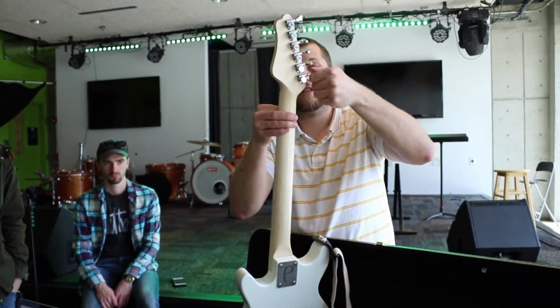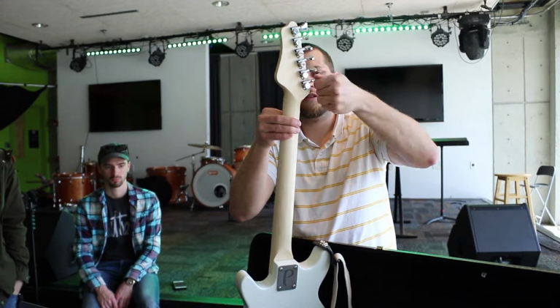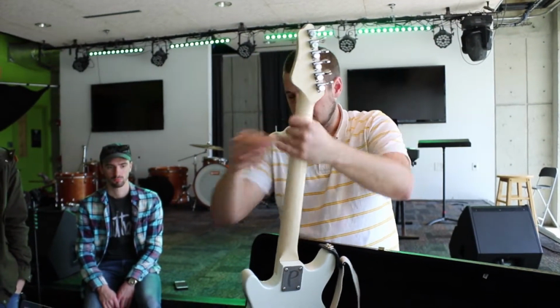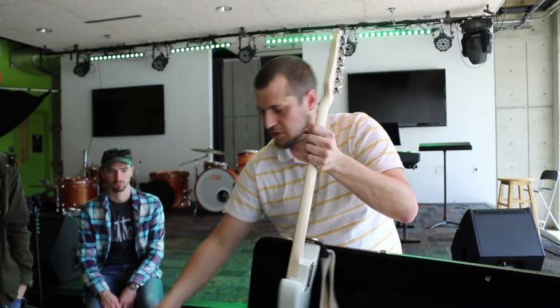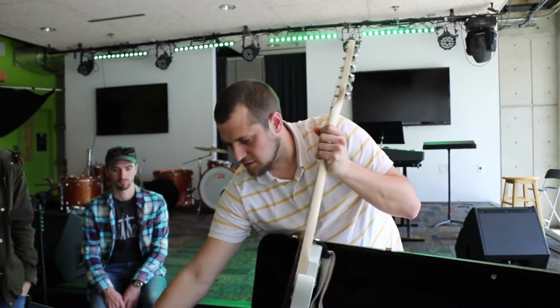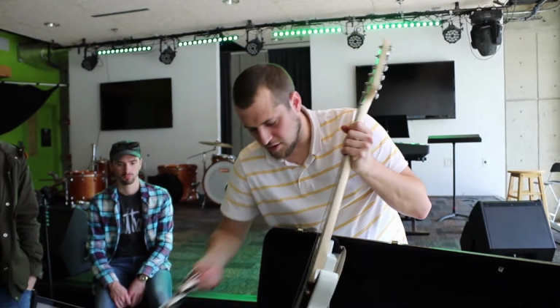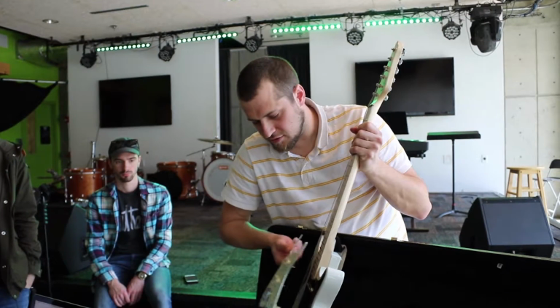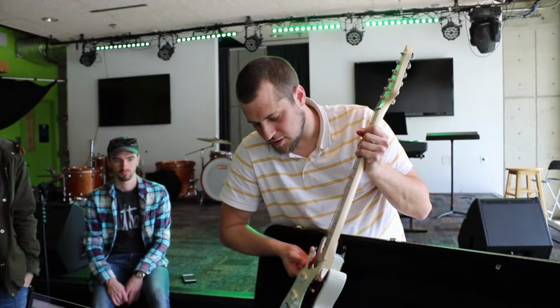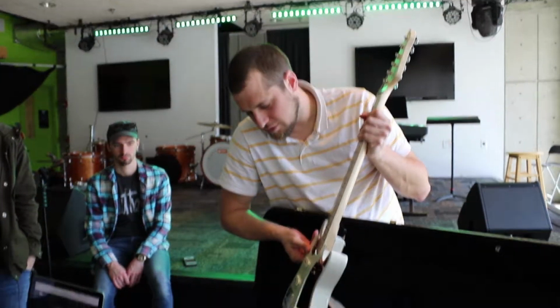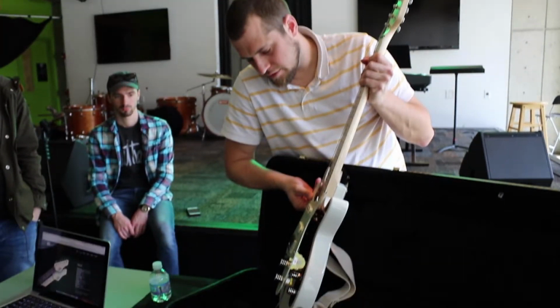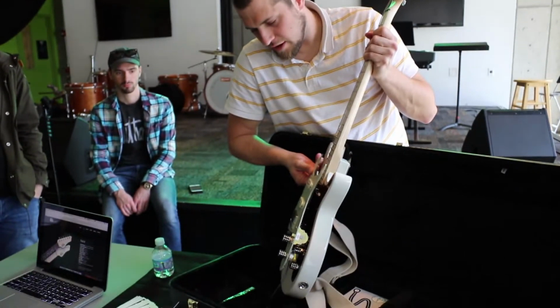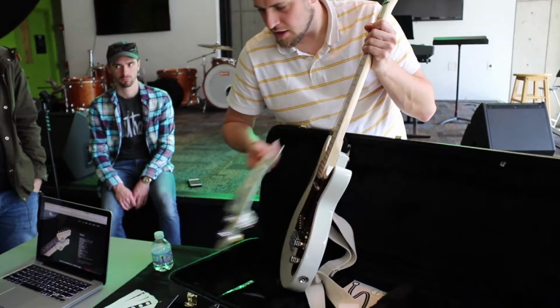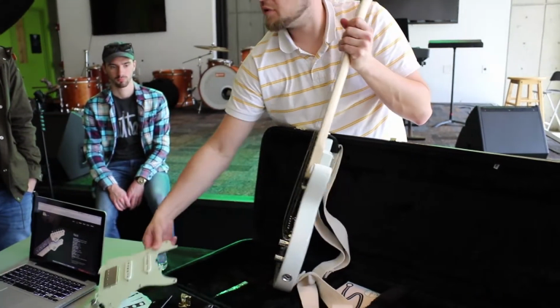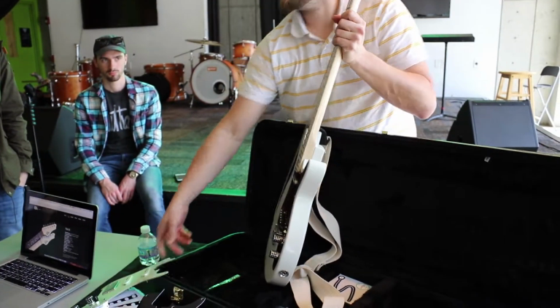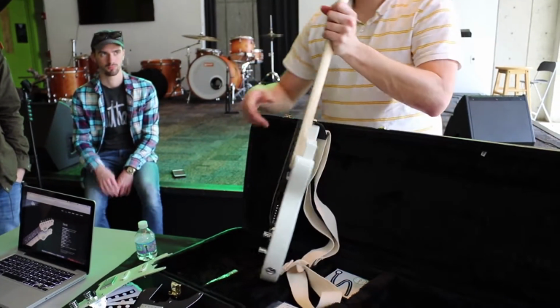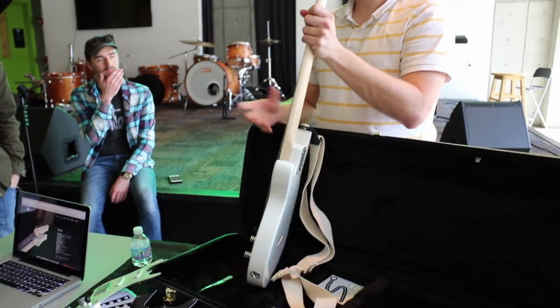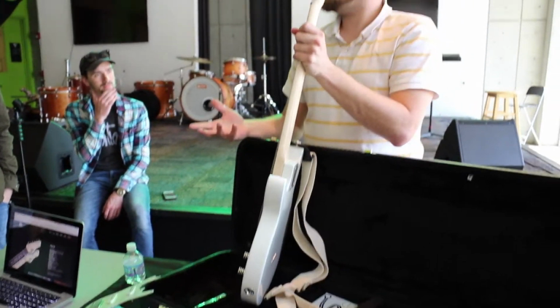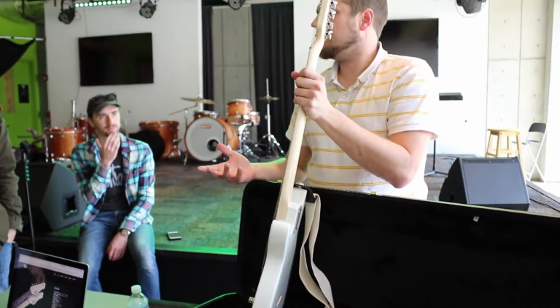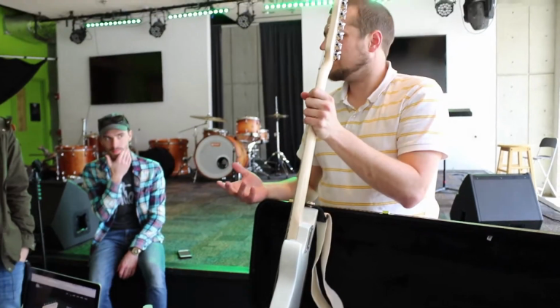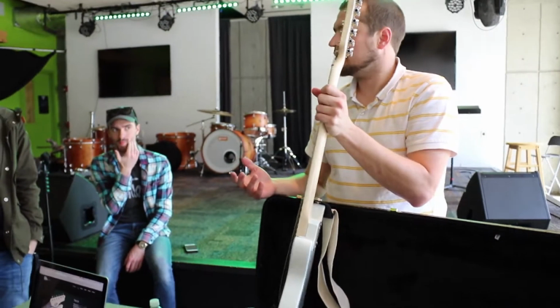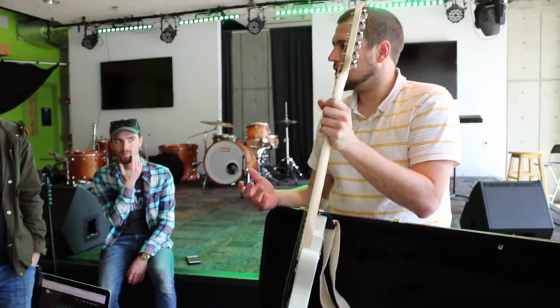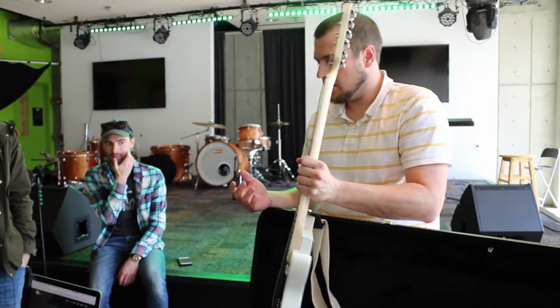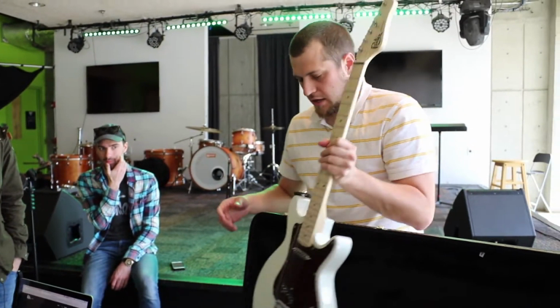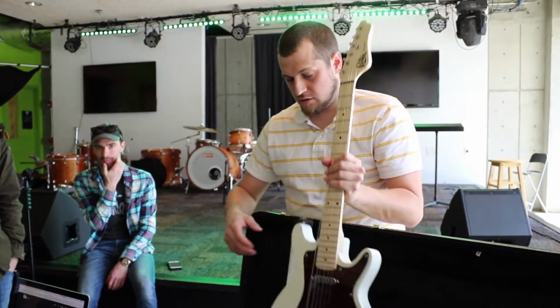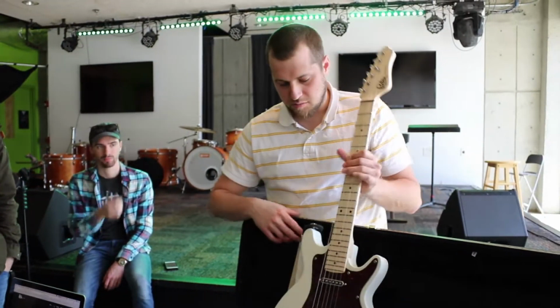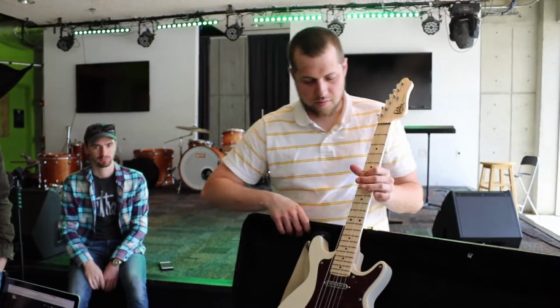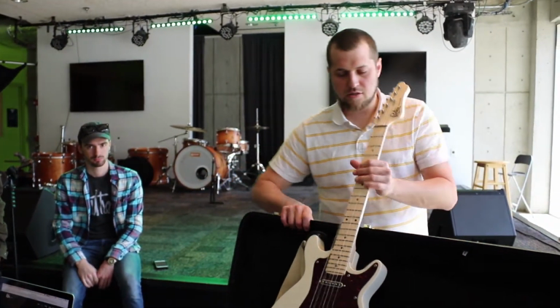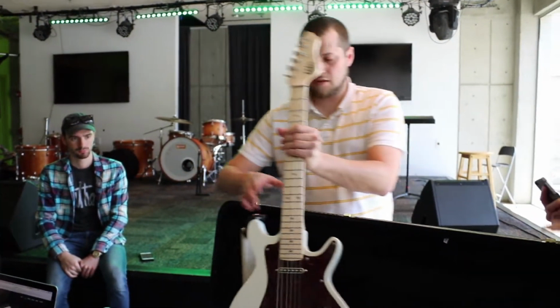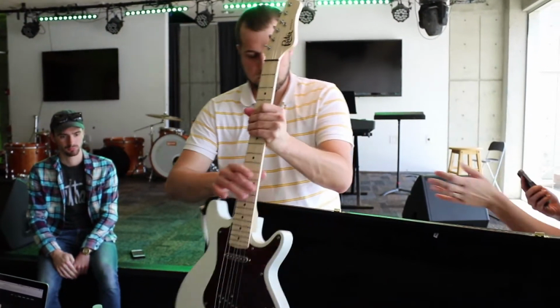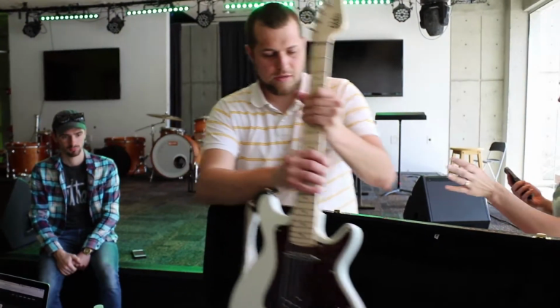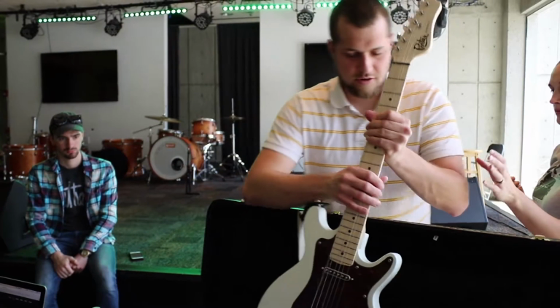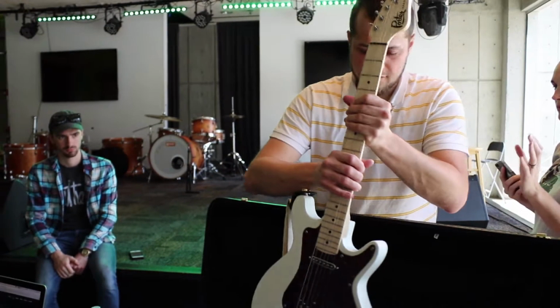It looks different. Even the mint green looks good in that. You know, stuff where I would think about it on paper and I'm like, no, that's not going to be good at all — and then it turns out to be great.